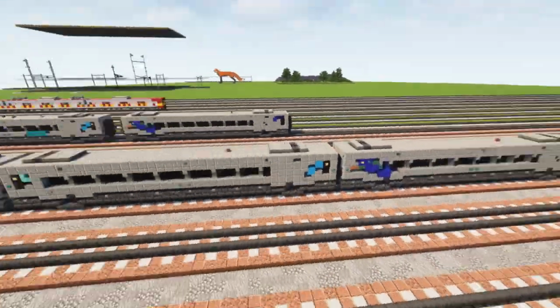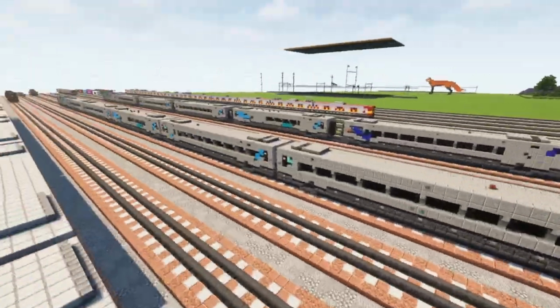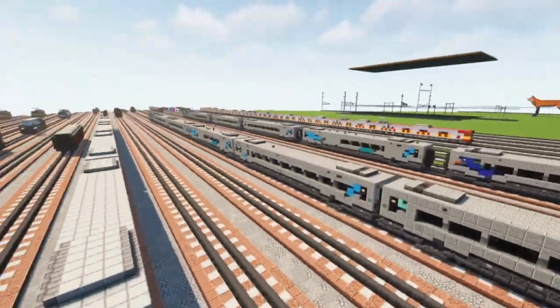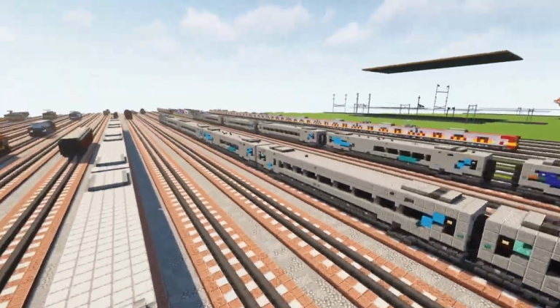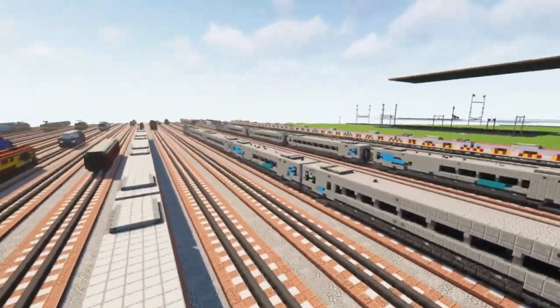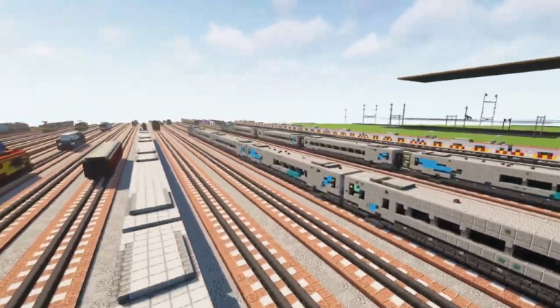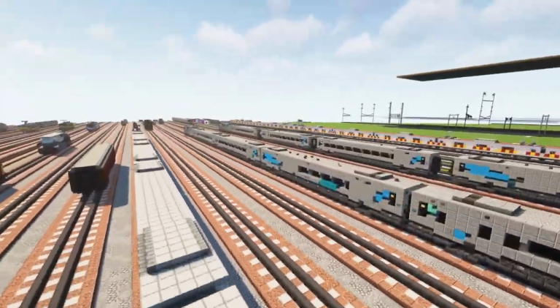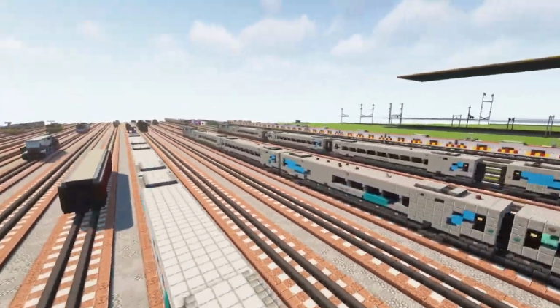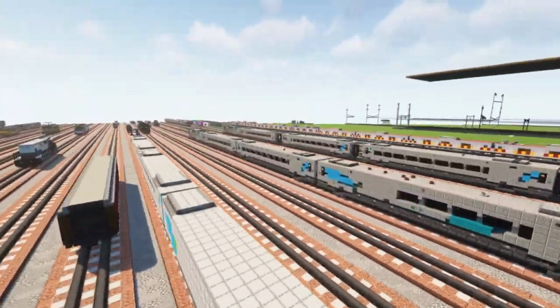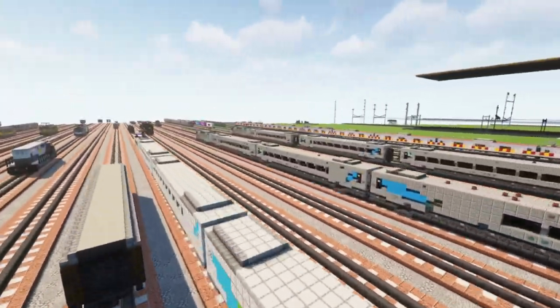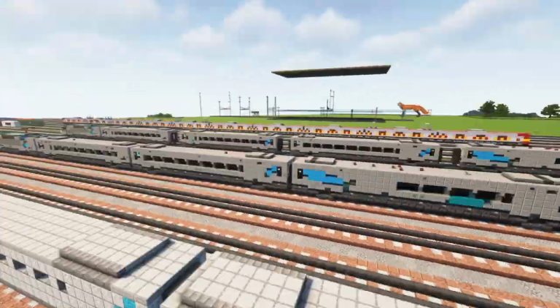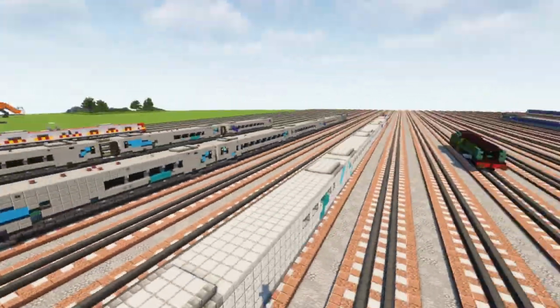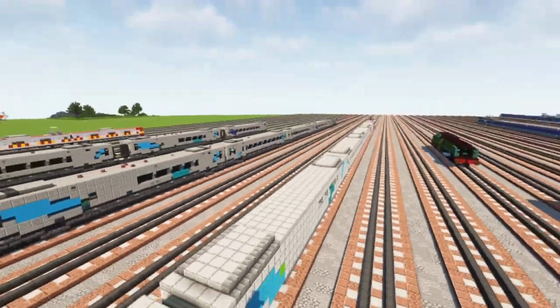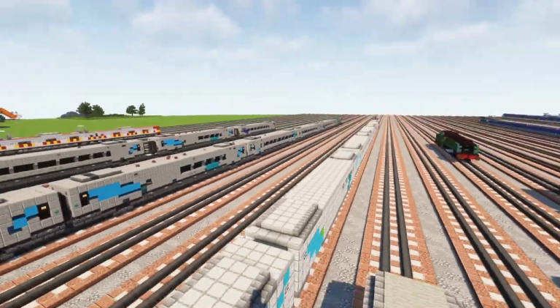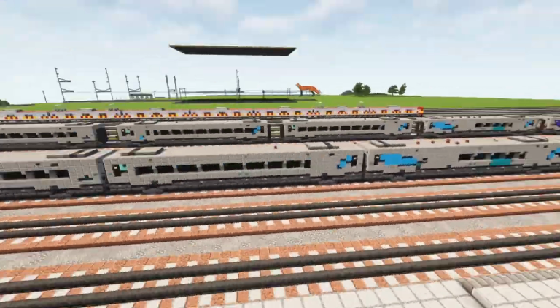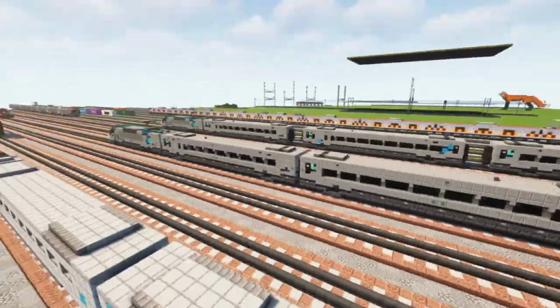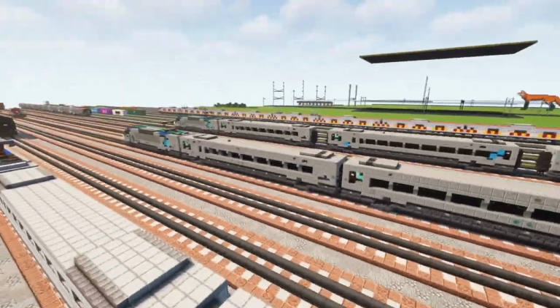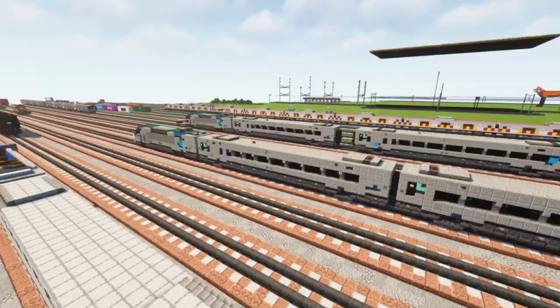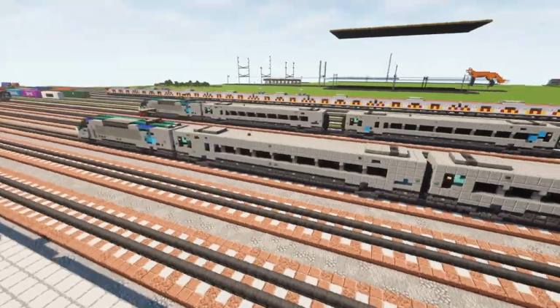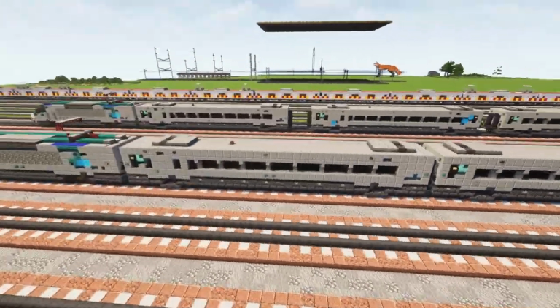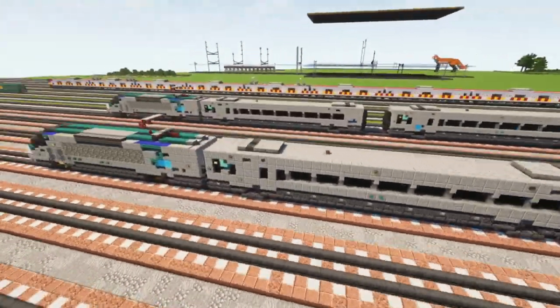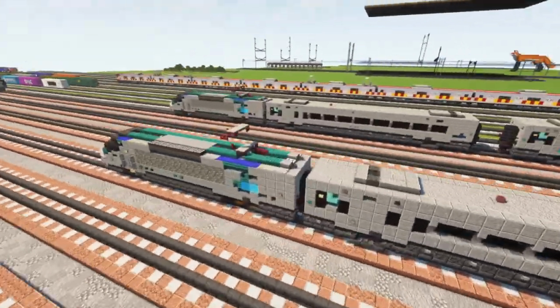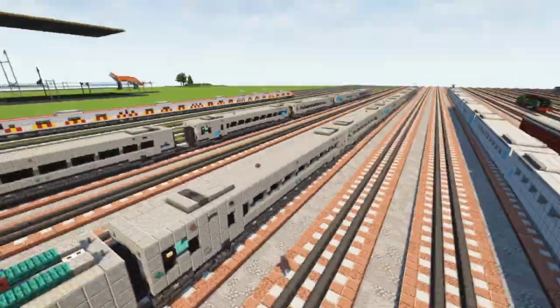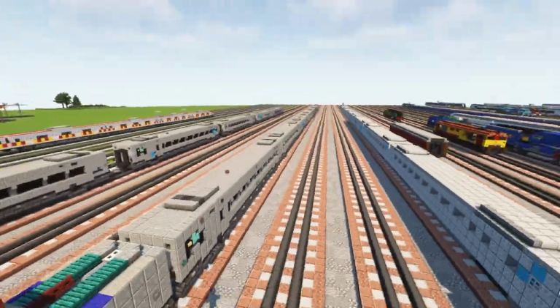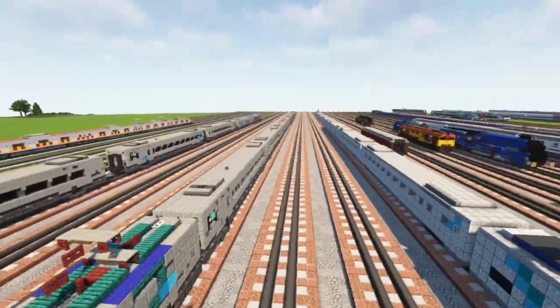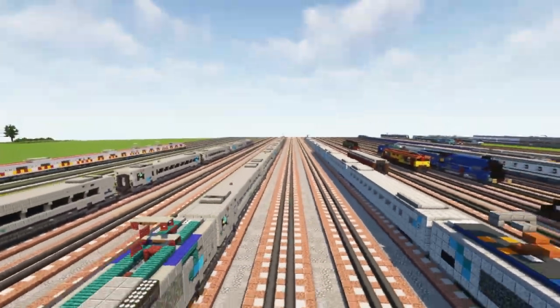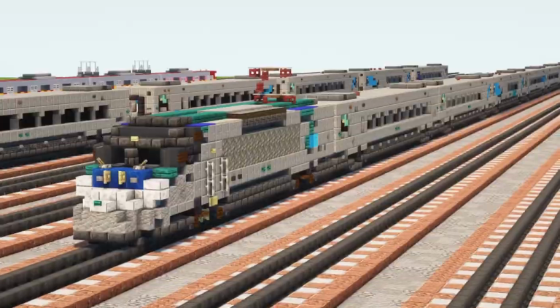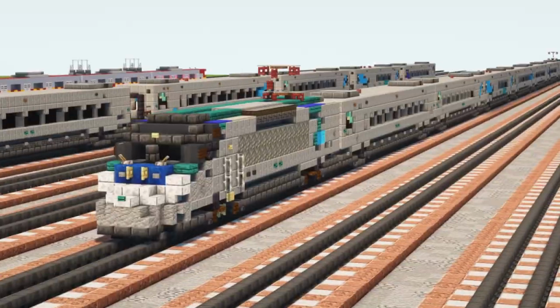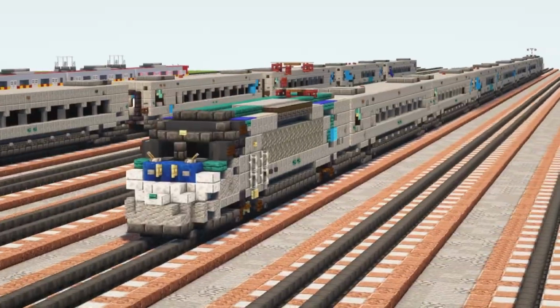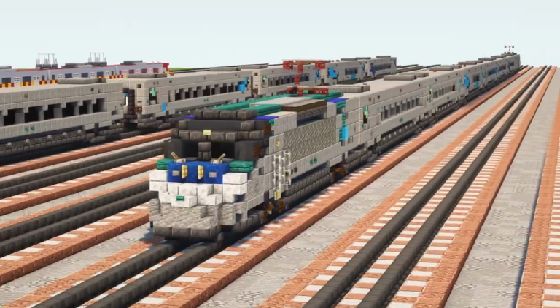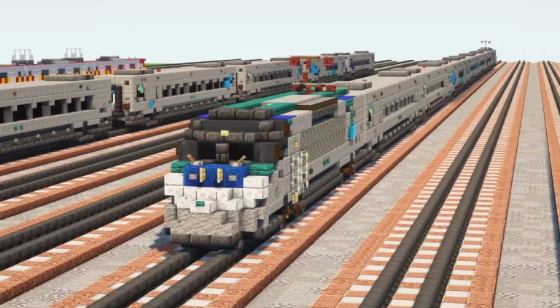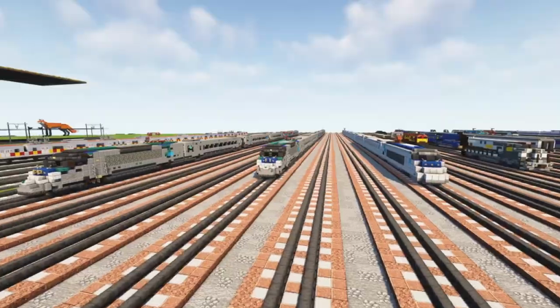It's a pretty substantial train set. There are six intermediate cars and two end cars, so that's a total of eight cars. Let's go check out the train.